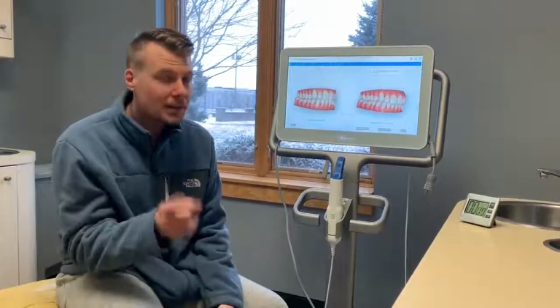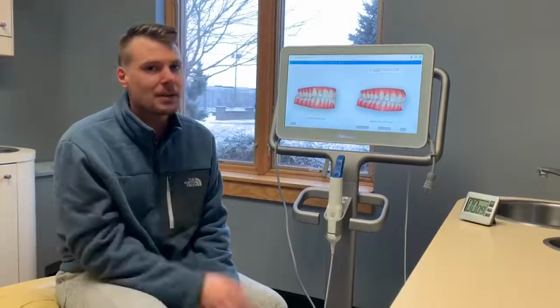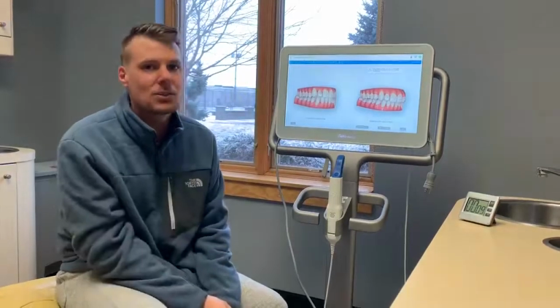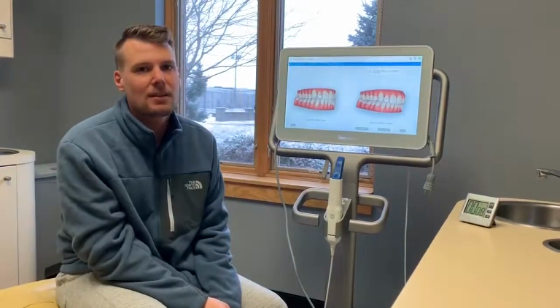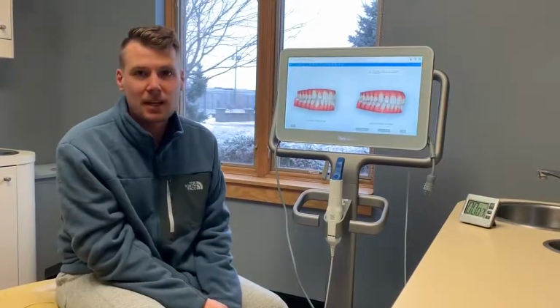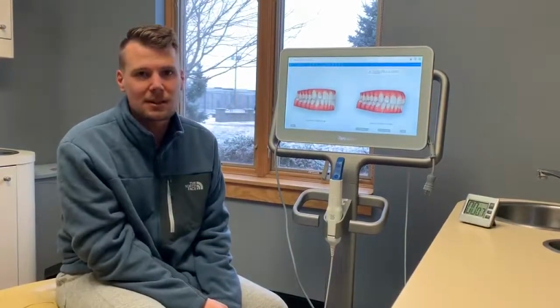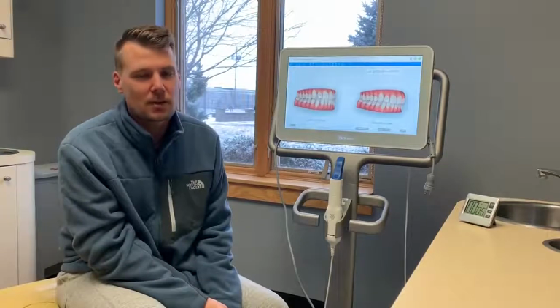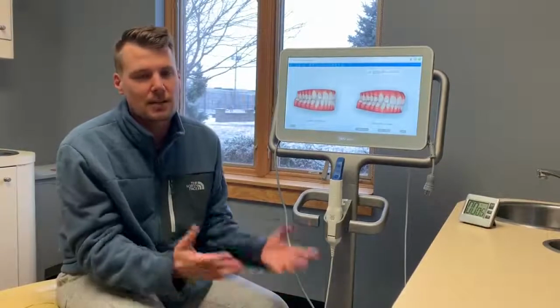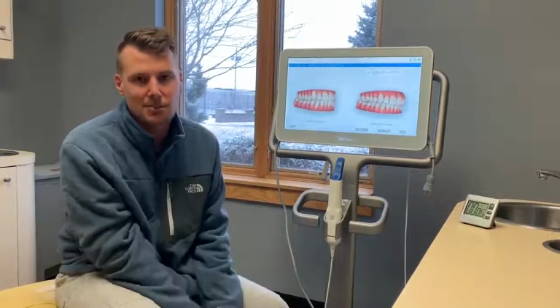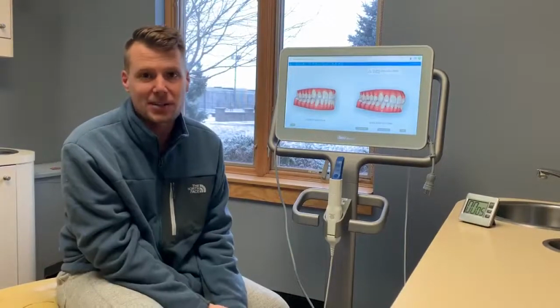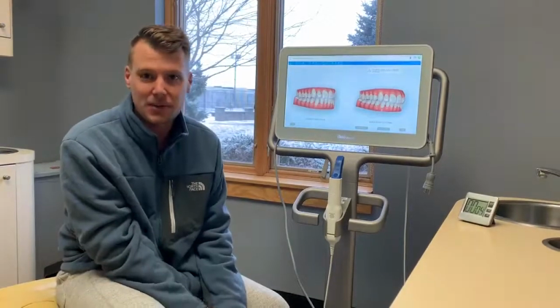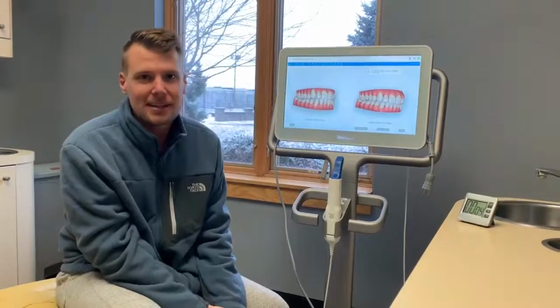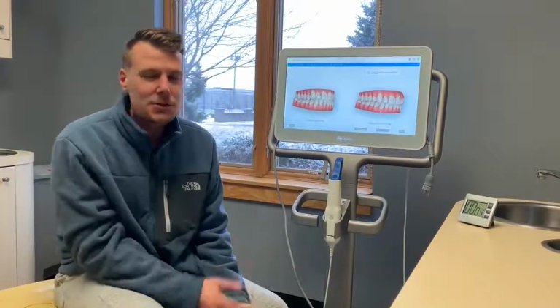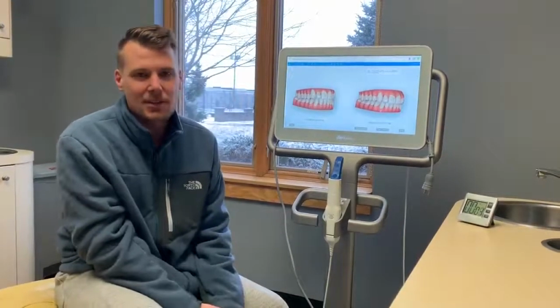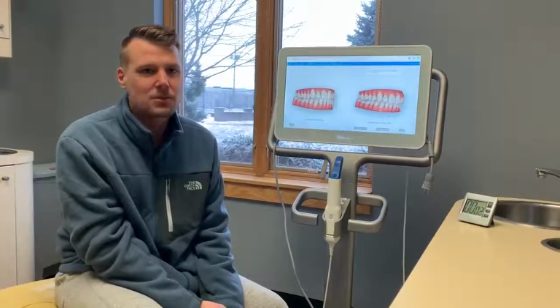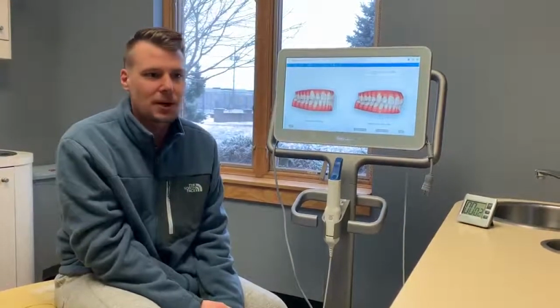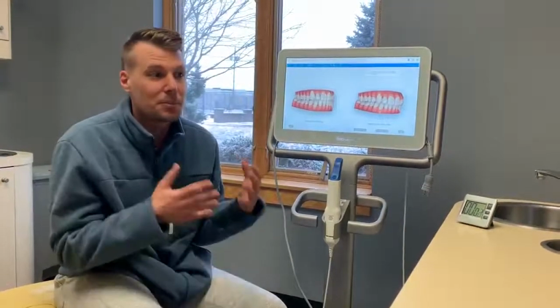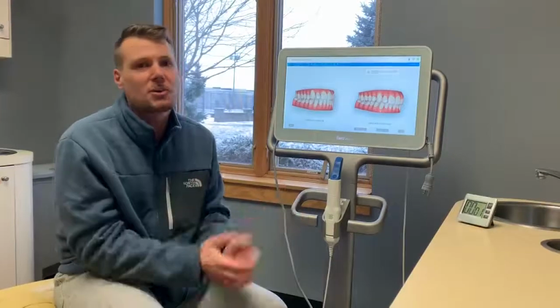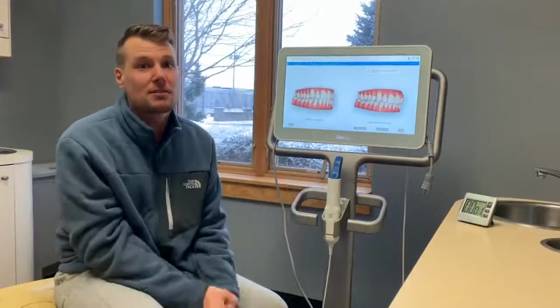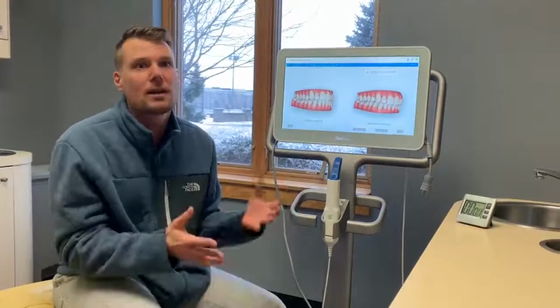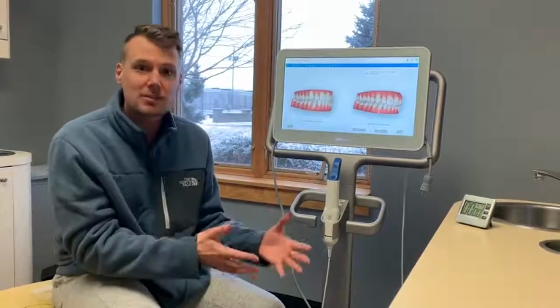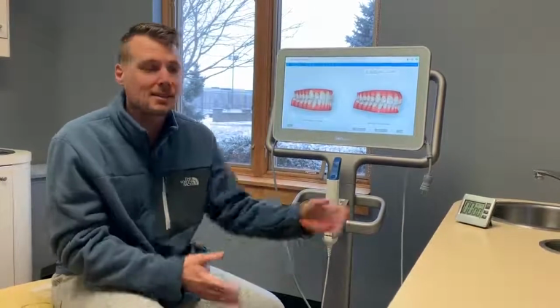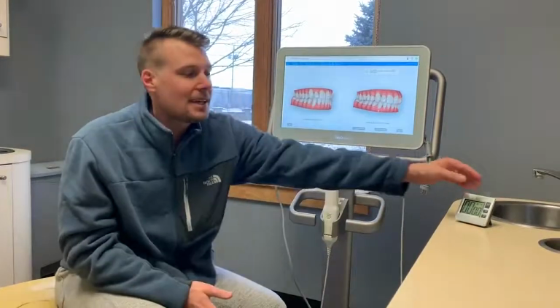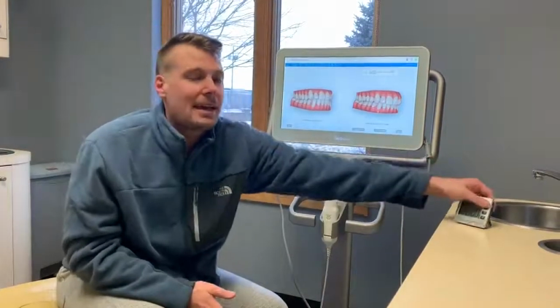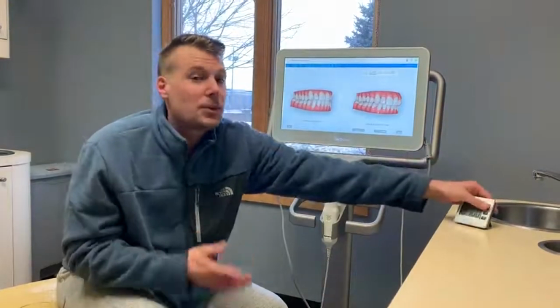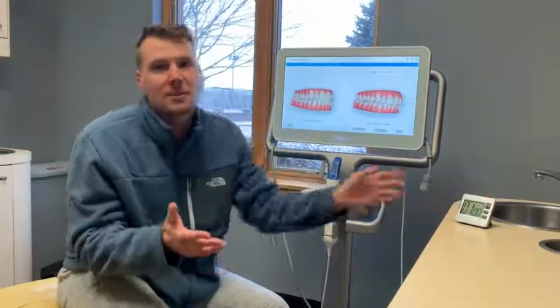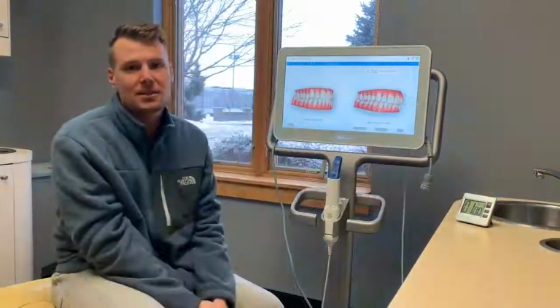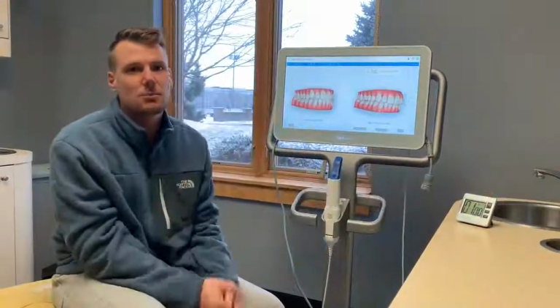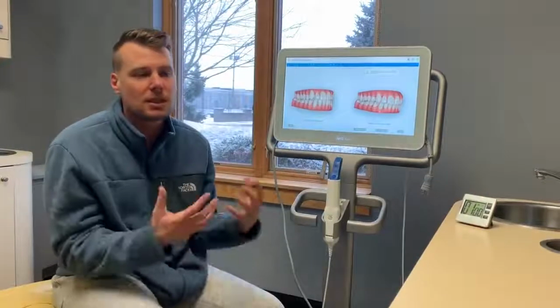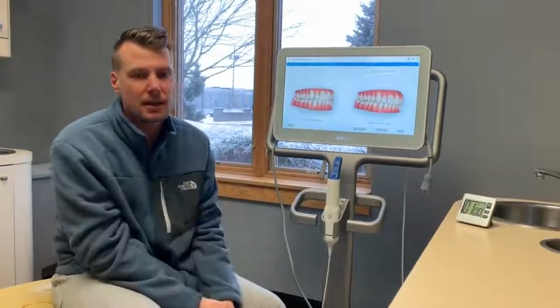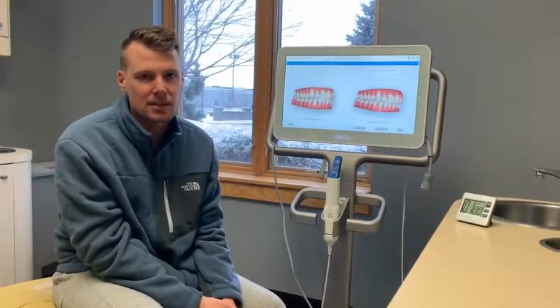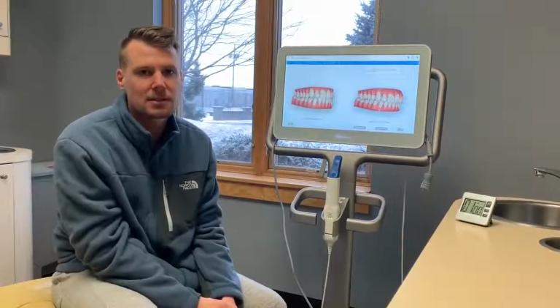Another great thing about doing the Invisalign consult with us is that one of our great assistants, Brenna, is currently going through it. So you can ask her all those personal questions about what her experience is like and what you can expect for yourself, because we really like to take care of our Invisalign patients.